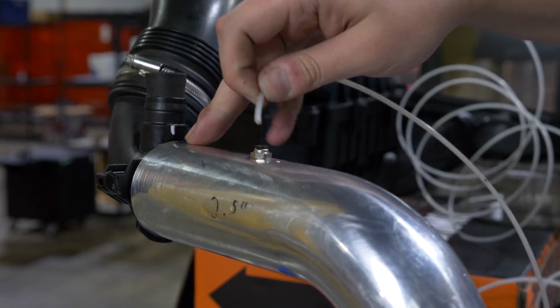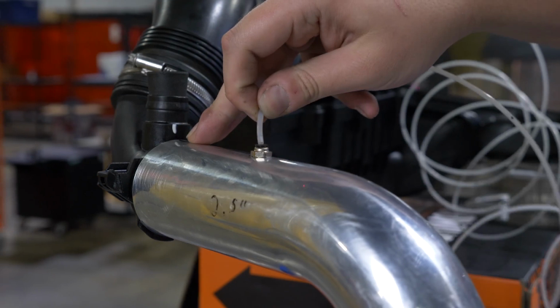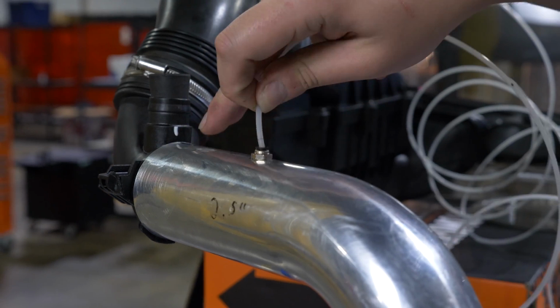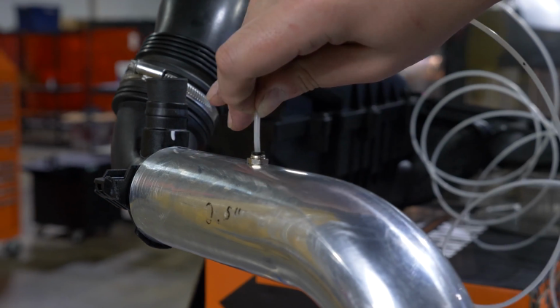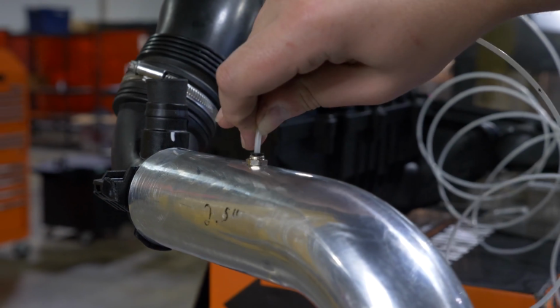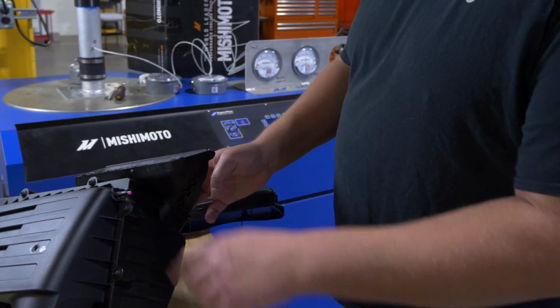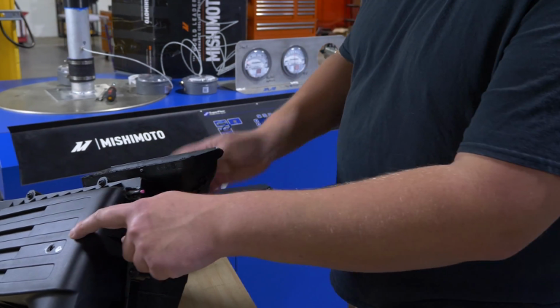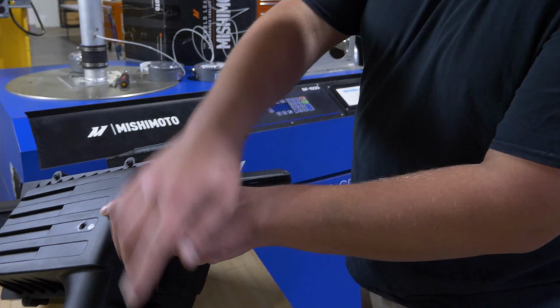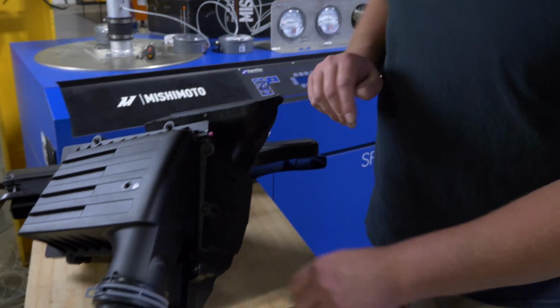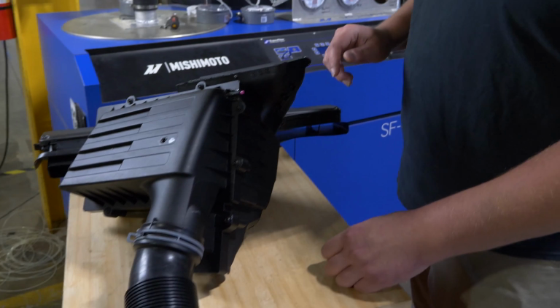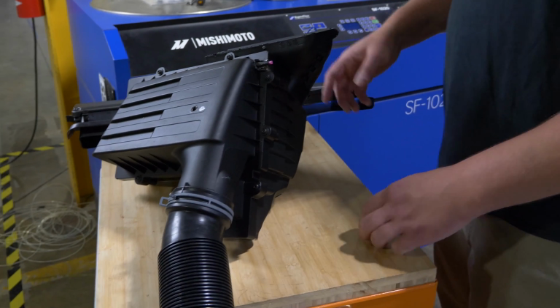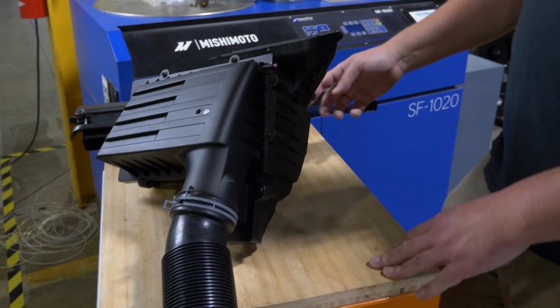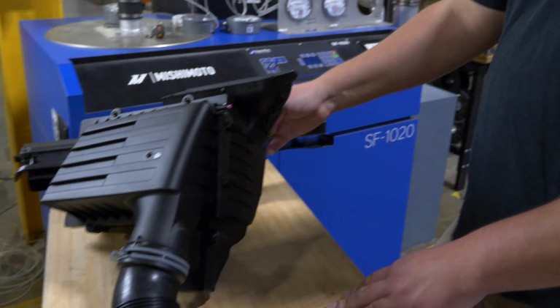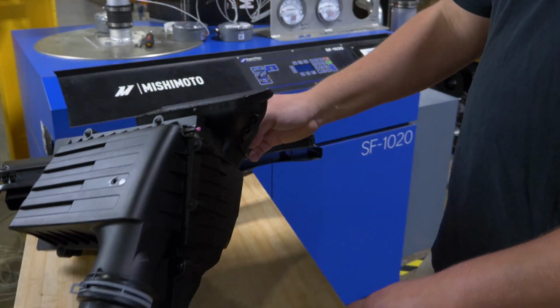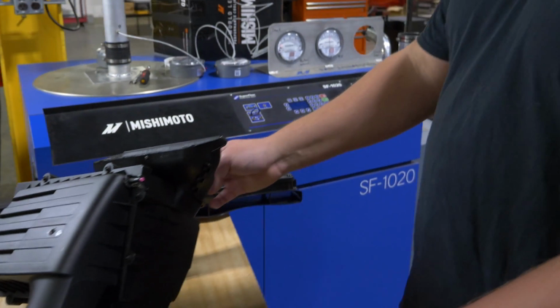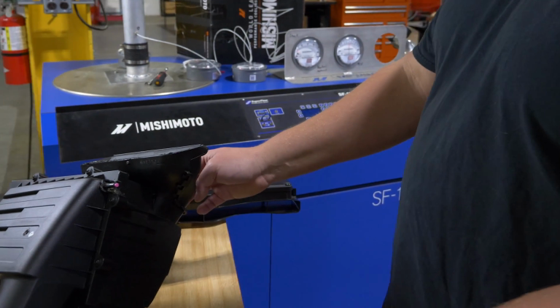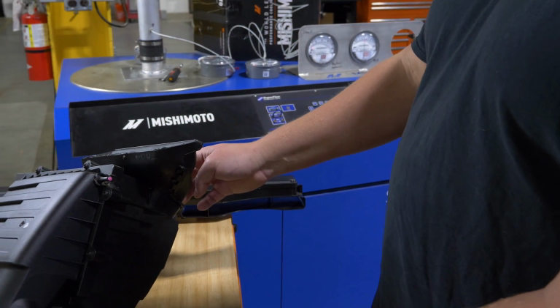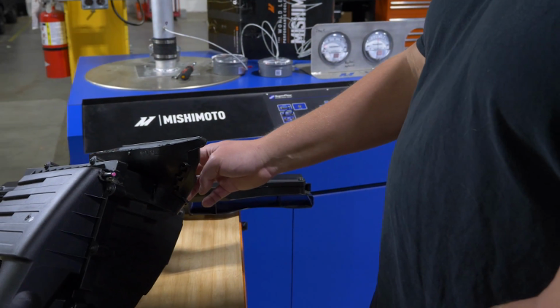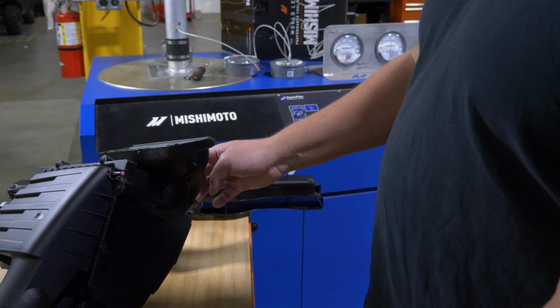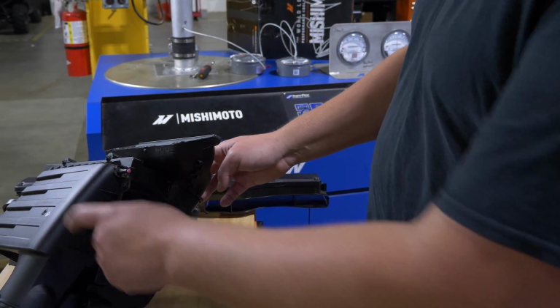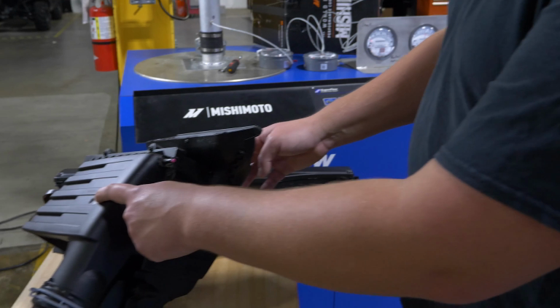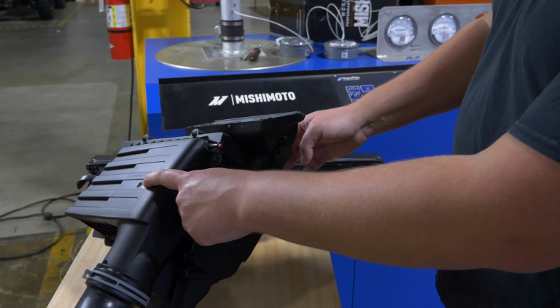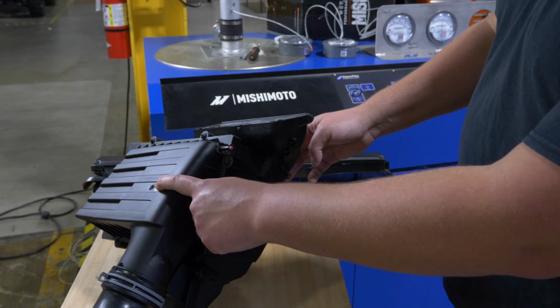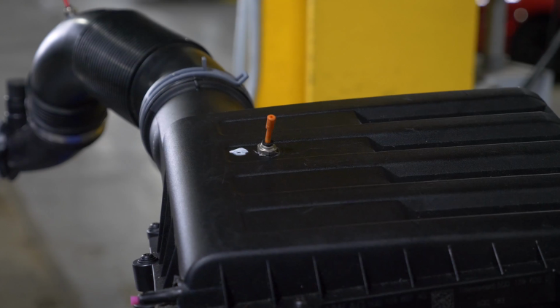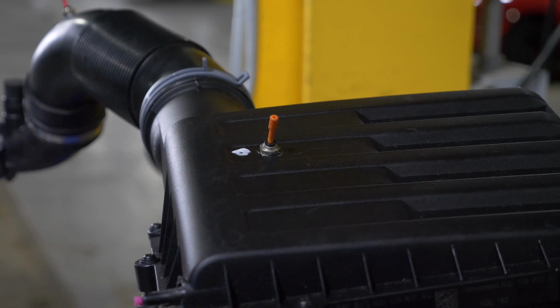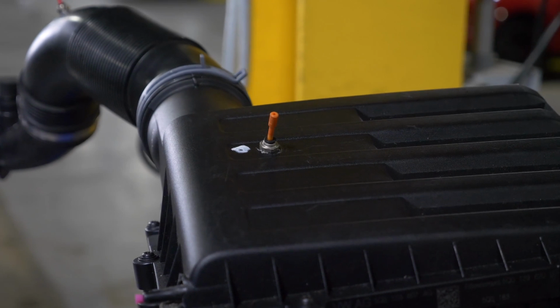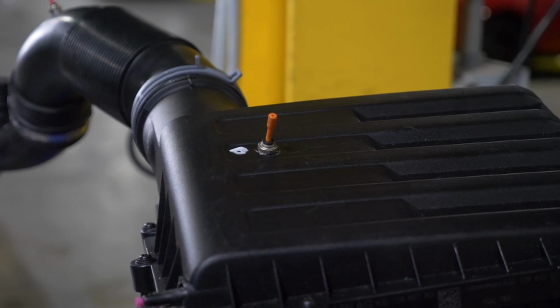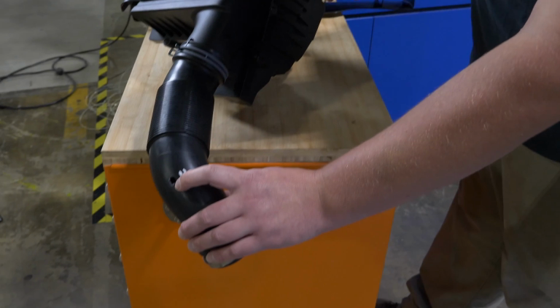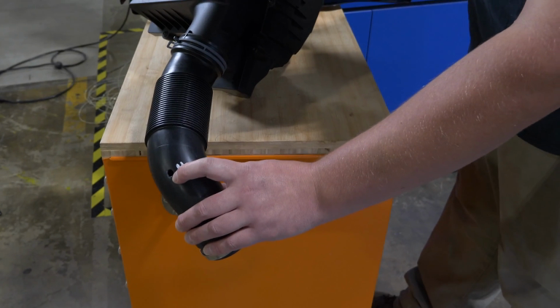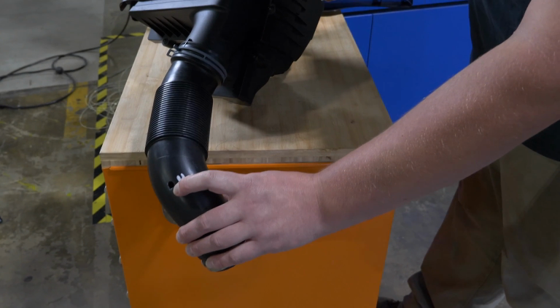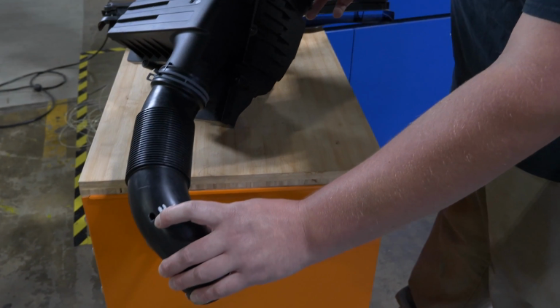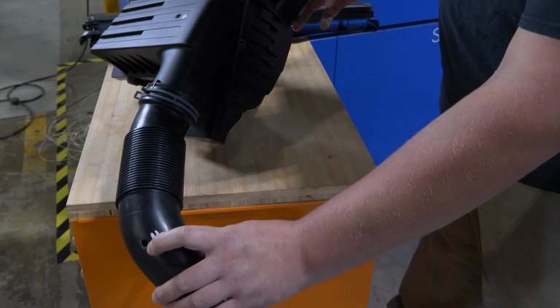We're putting pressure gauges at multiple different points of the intake system — for instance, right at the inlet side of the duct for the airbox, one at the top of the airbox lid, and one back here on the back of the air intake tube.